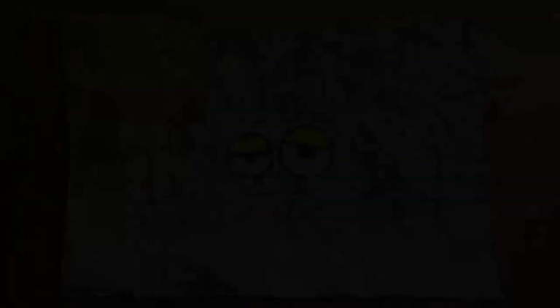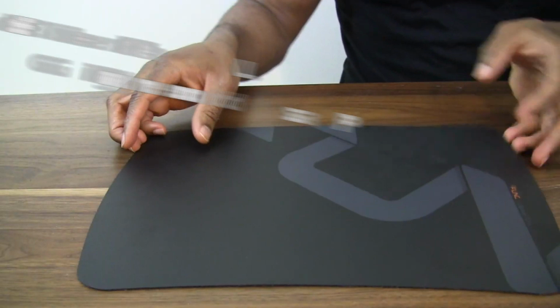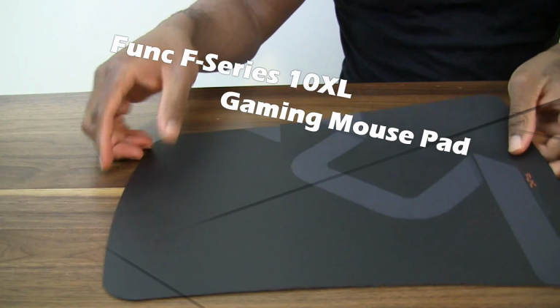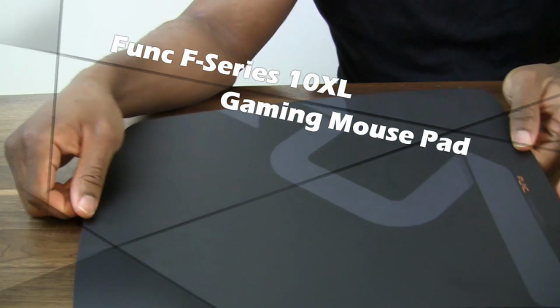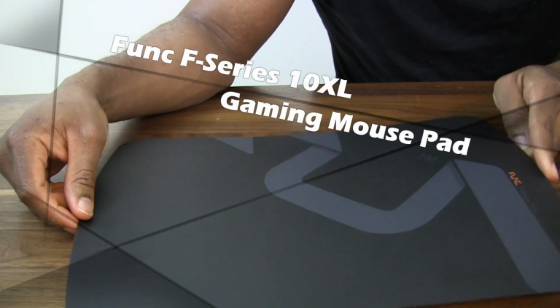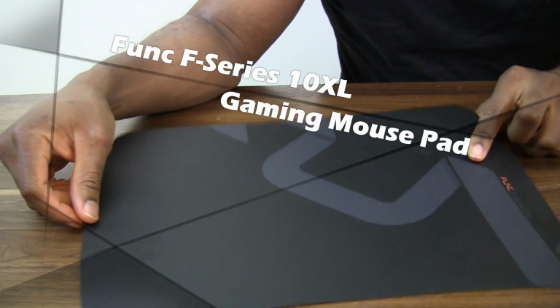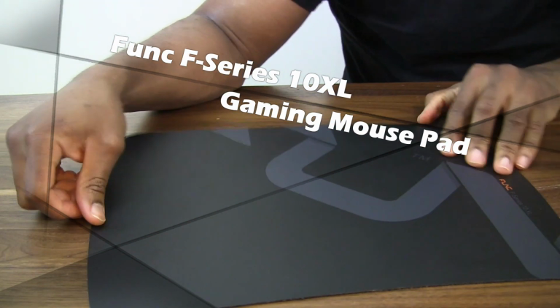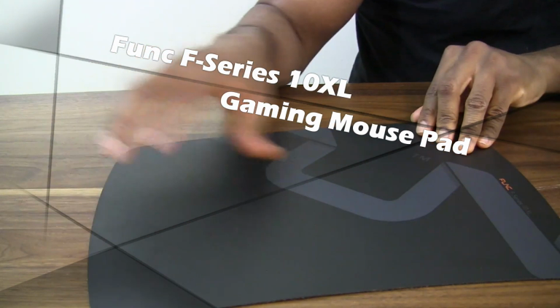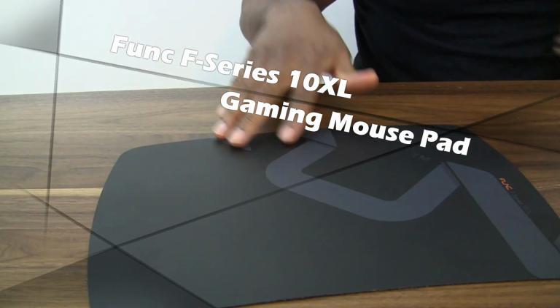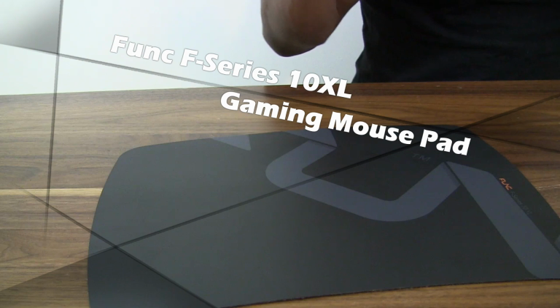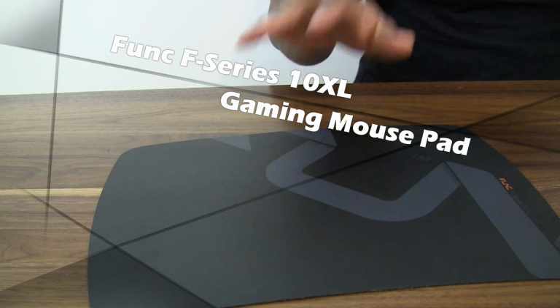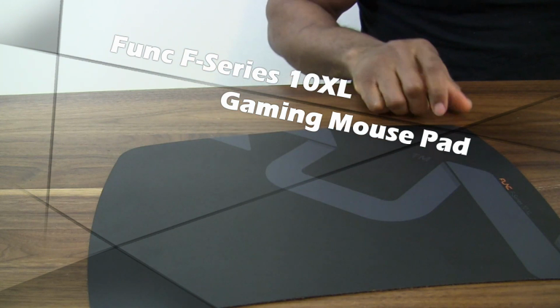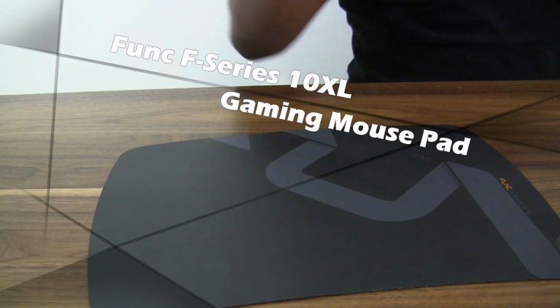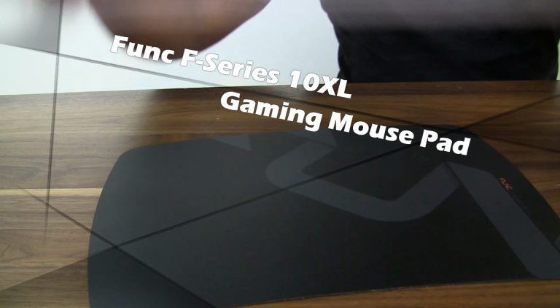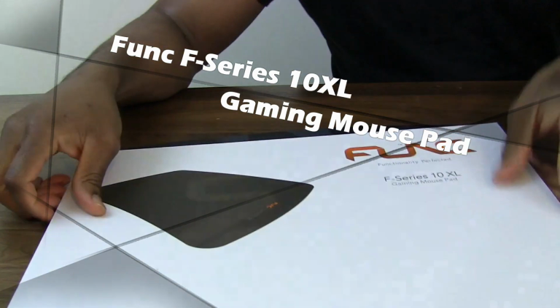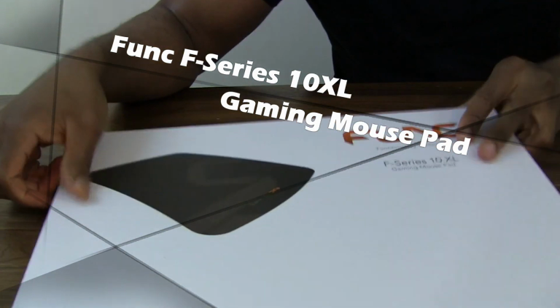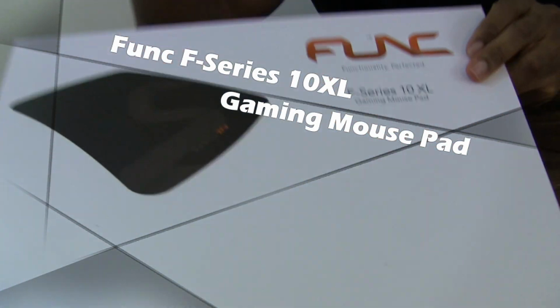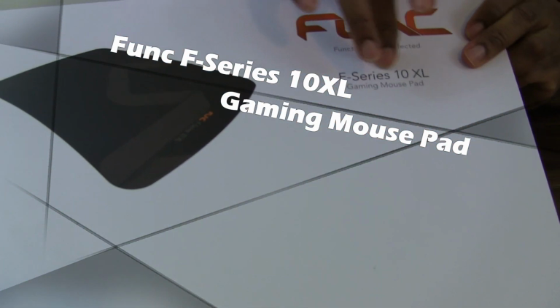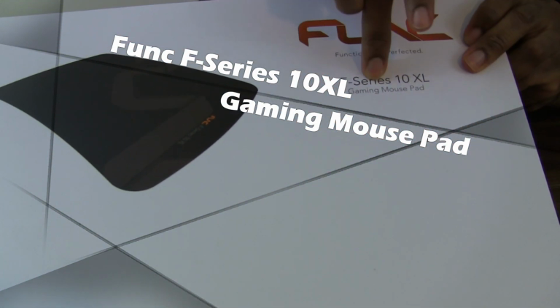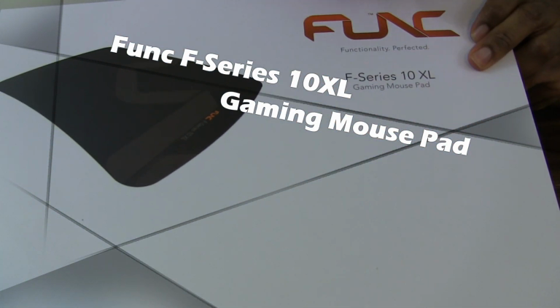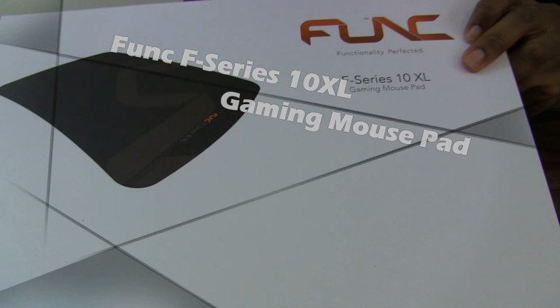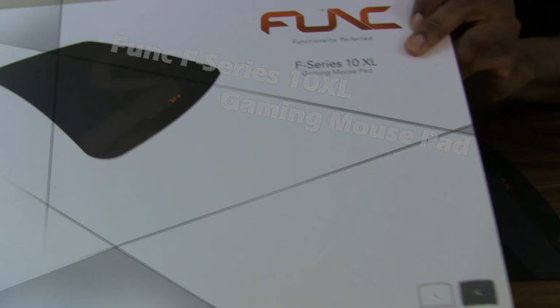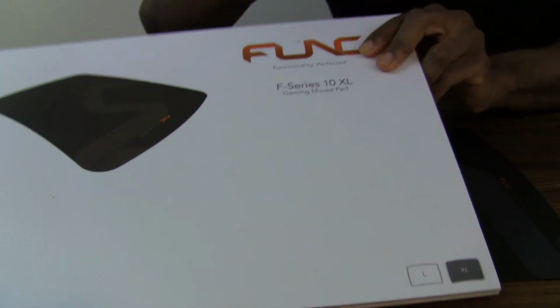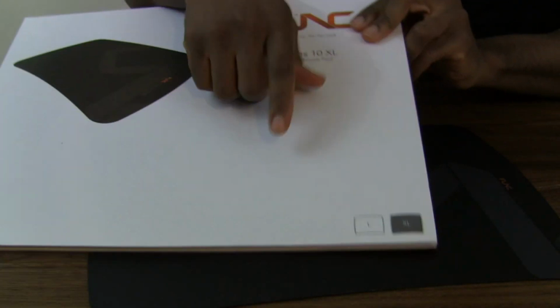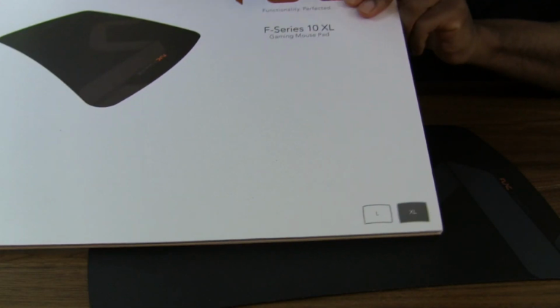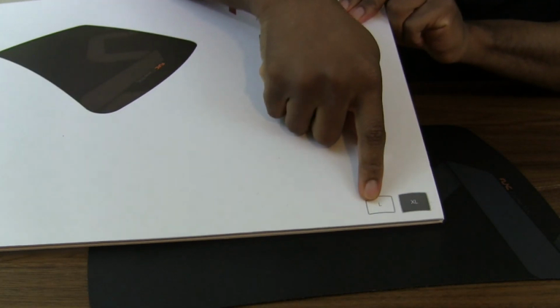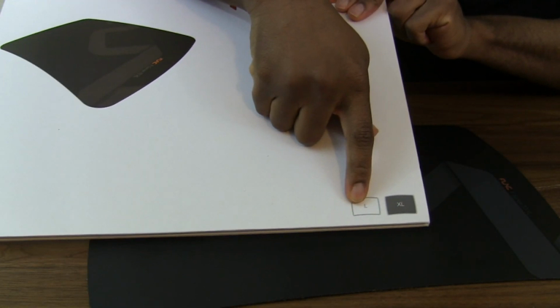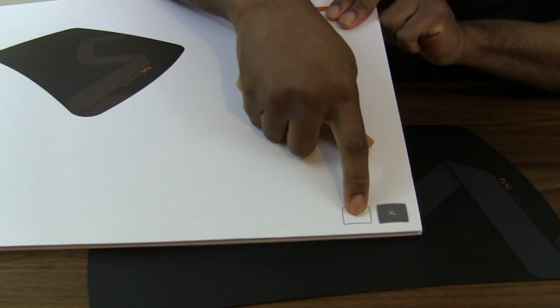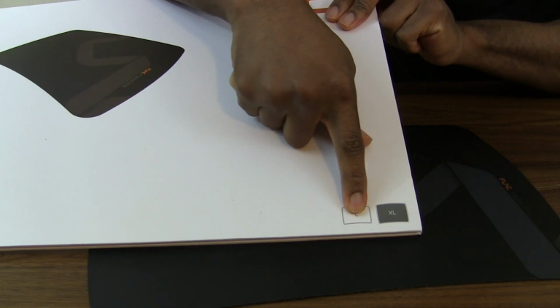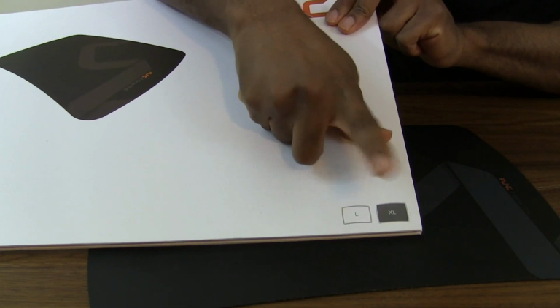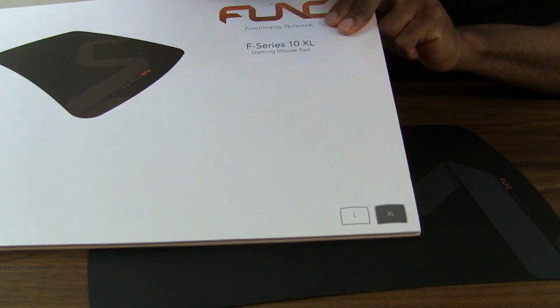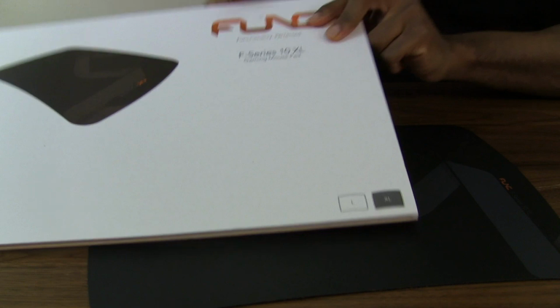Hi everyone, this is SanfordBoardatWork.com and today we're taking a look at the Func F-Series 10 — the F-Series 10 XL to be exact. Why the XL? Because it comes in two sizes: L for large and XL for extra large.